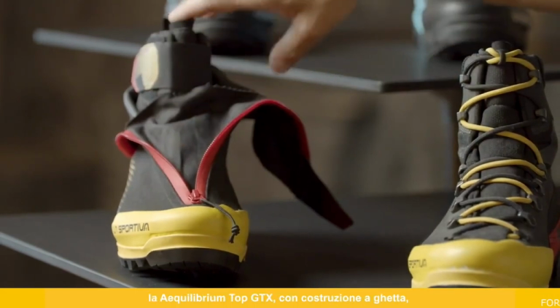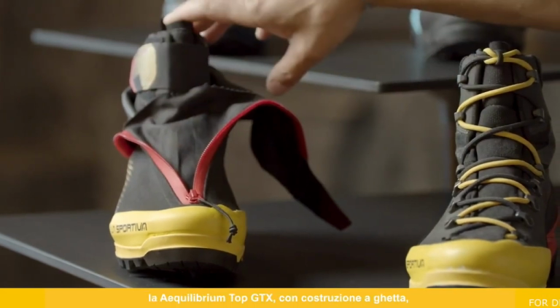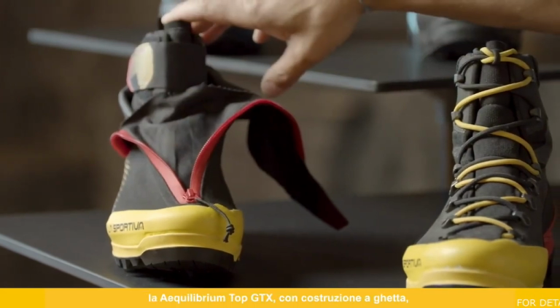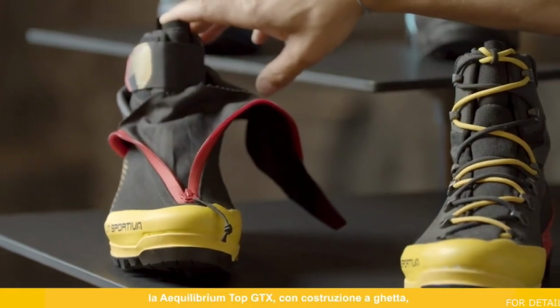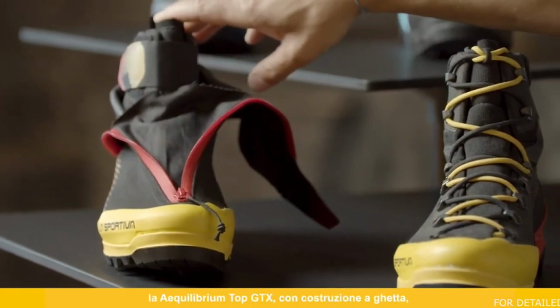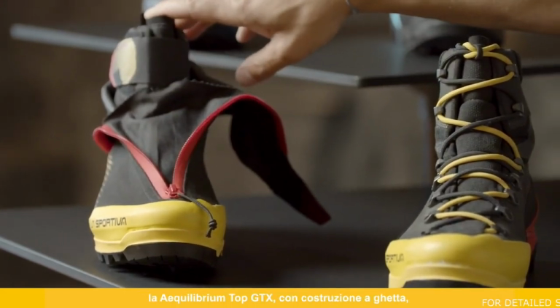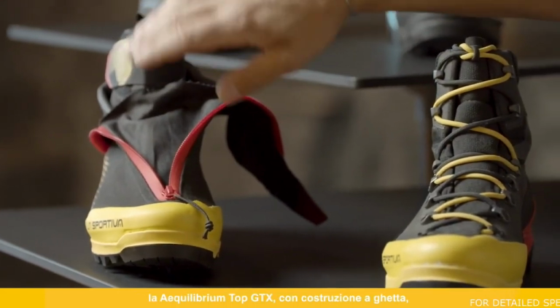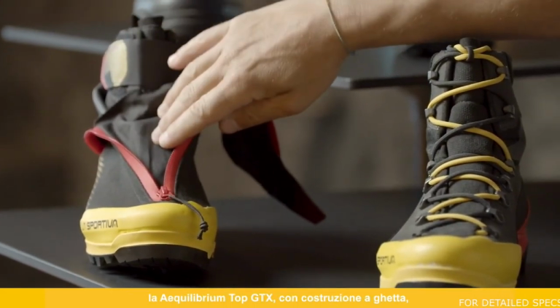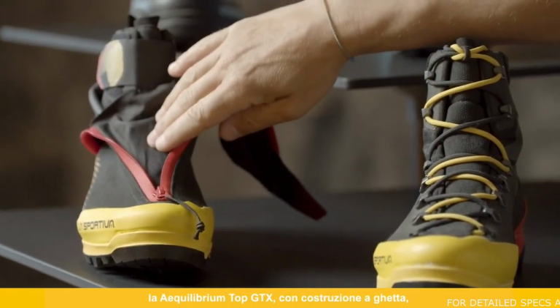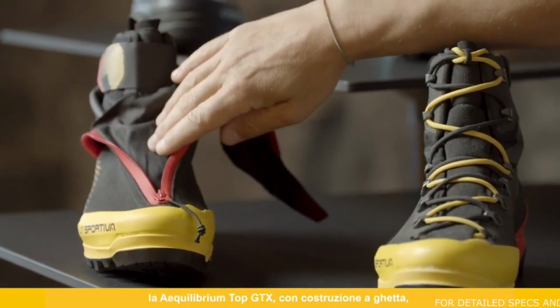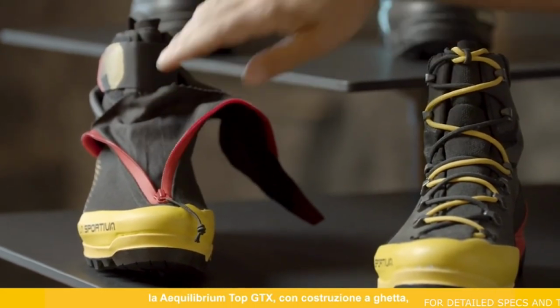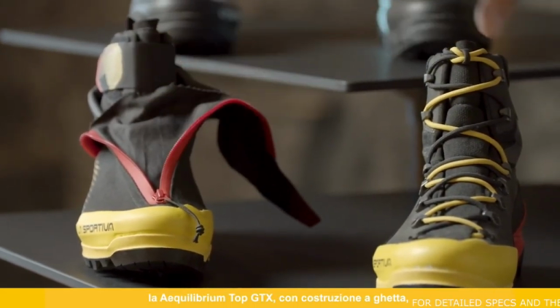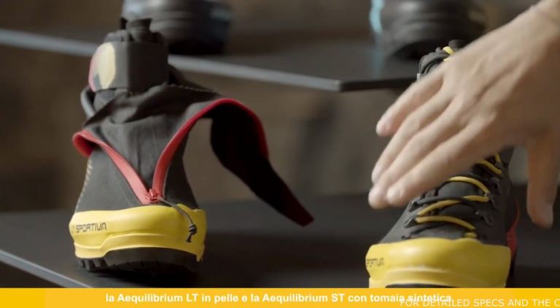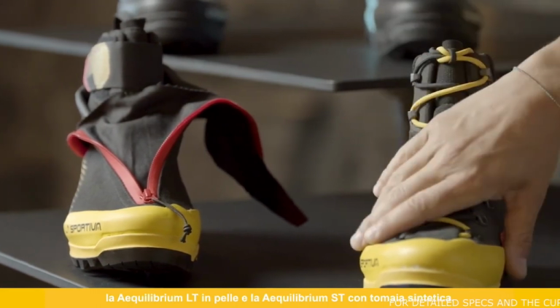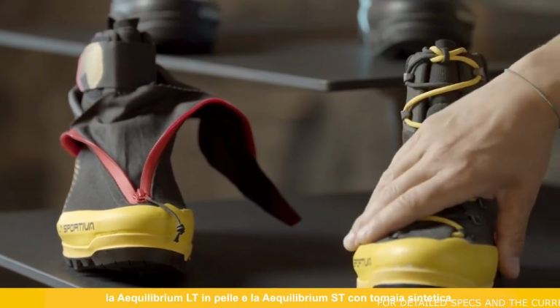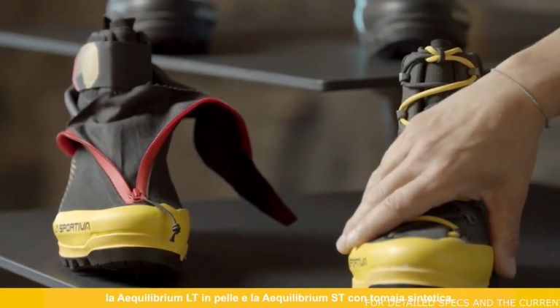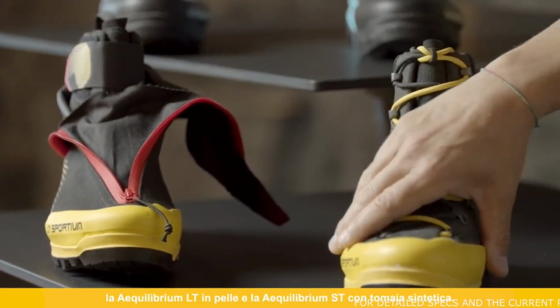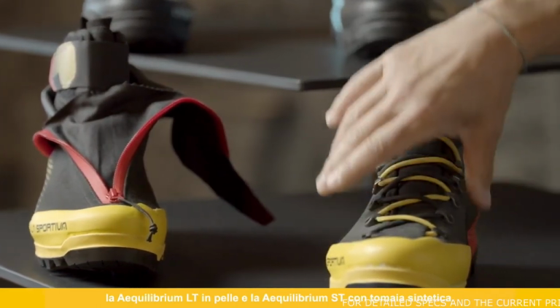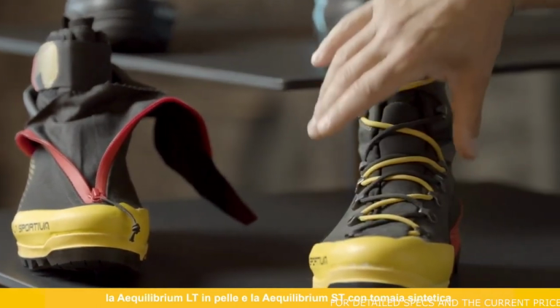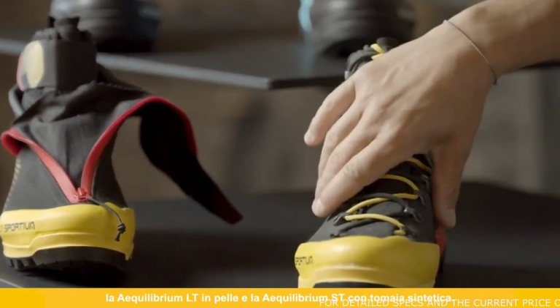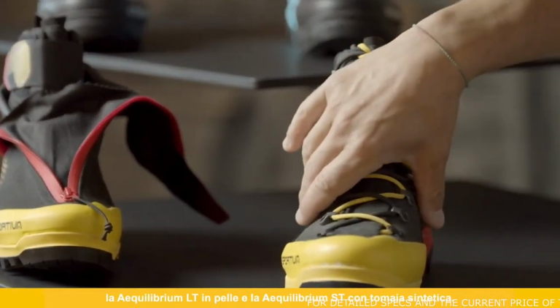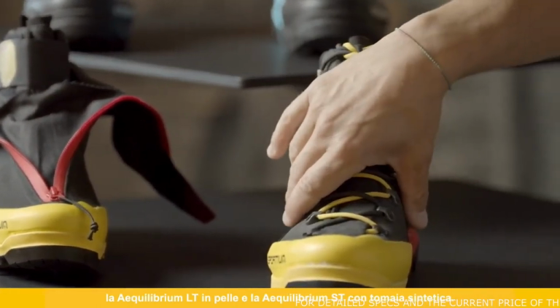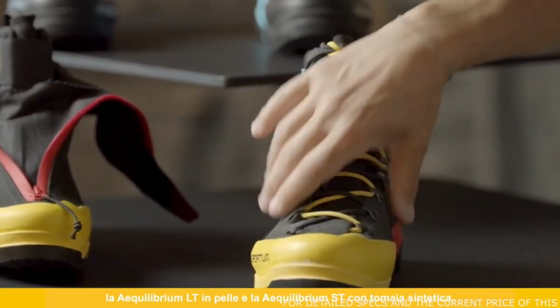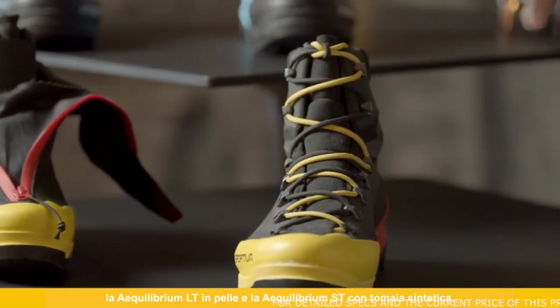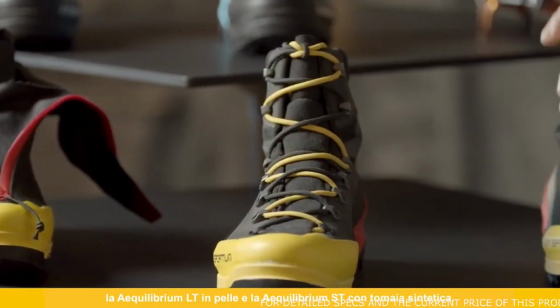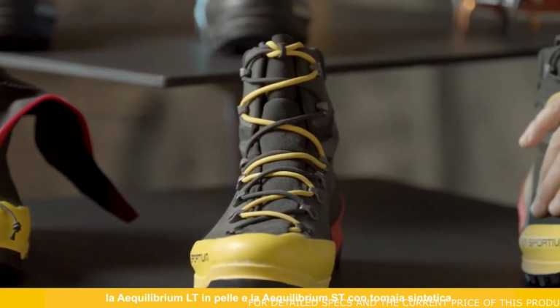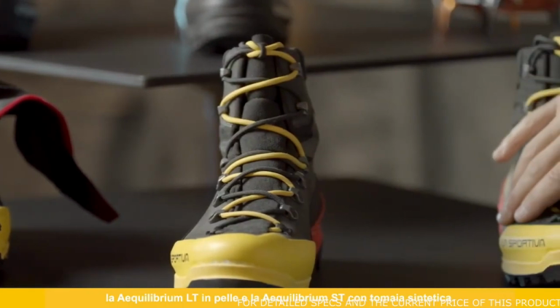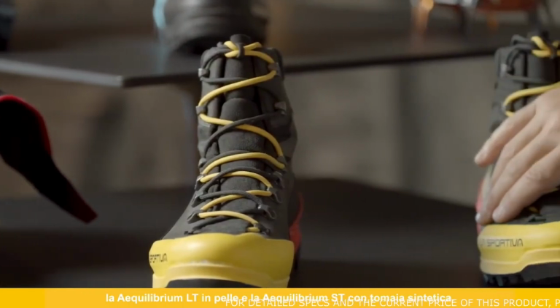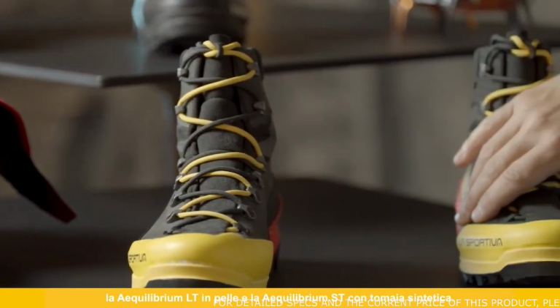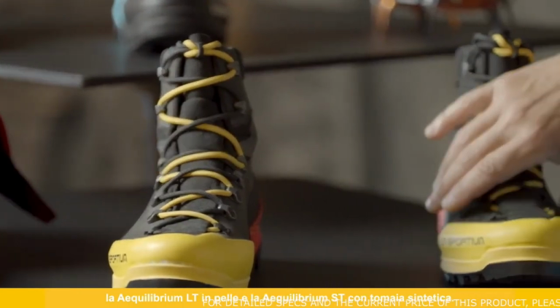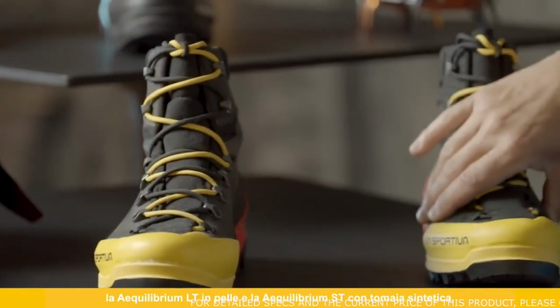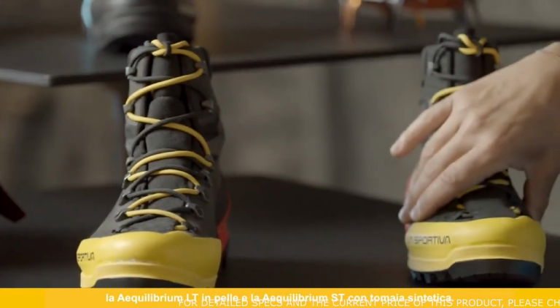All these pieces are re-soleable. We have three types of product in this range: the Equilibrium Top GTX with gaiter construction, the Equilibrium LT in leather, and the Equilibrium ST in synthetic.